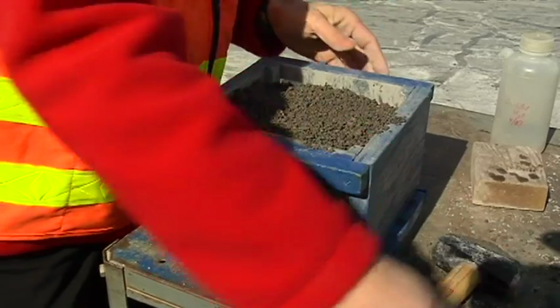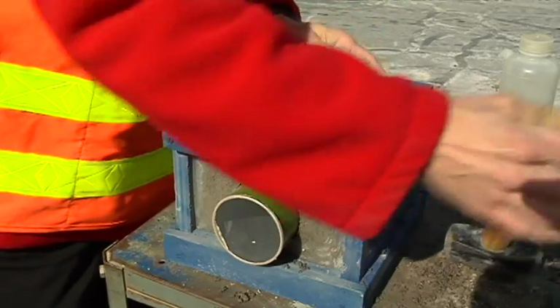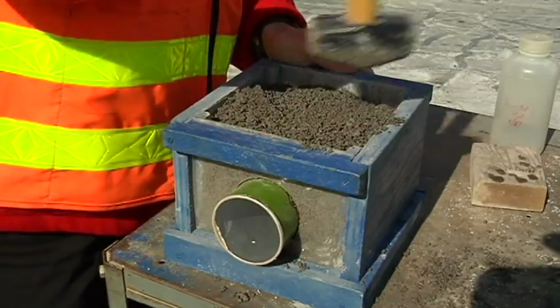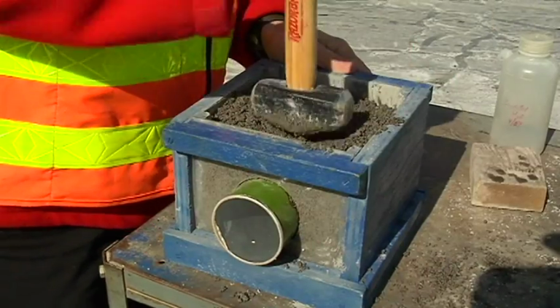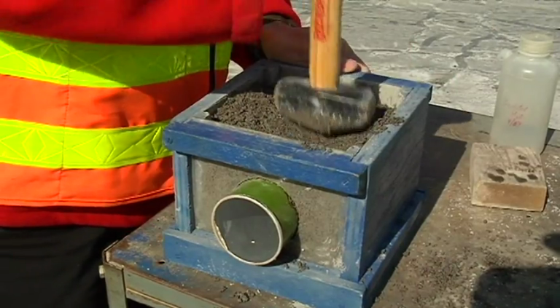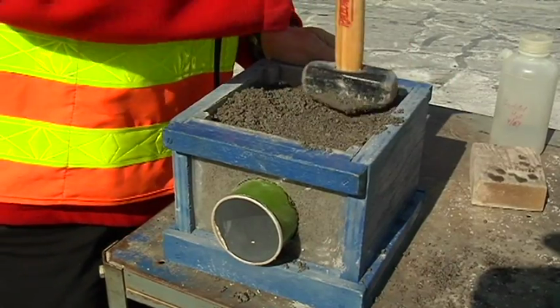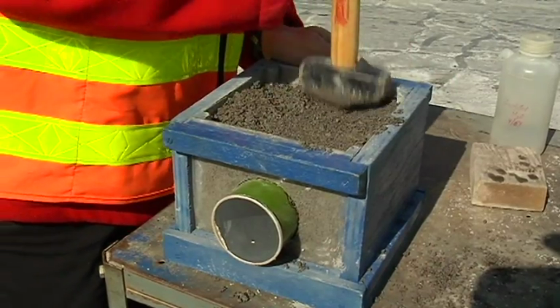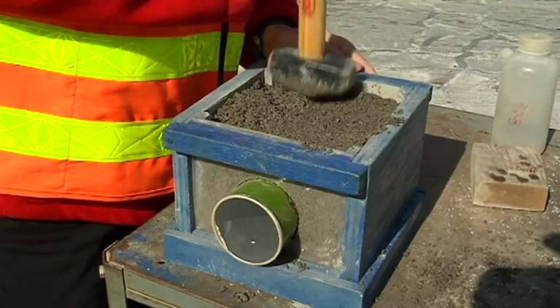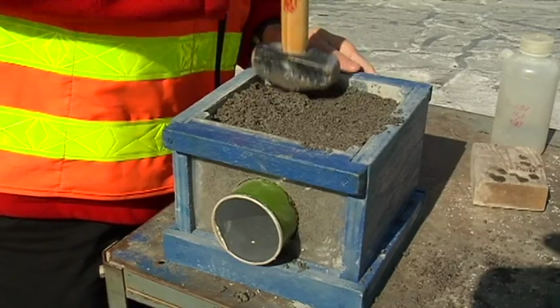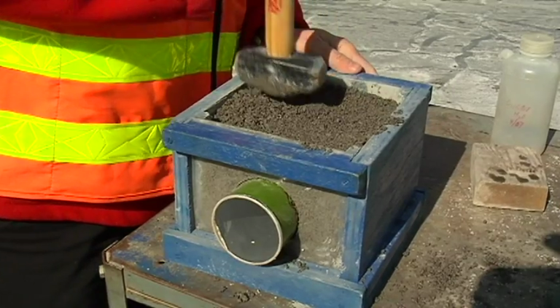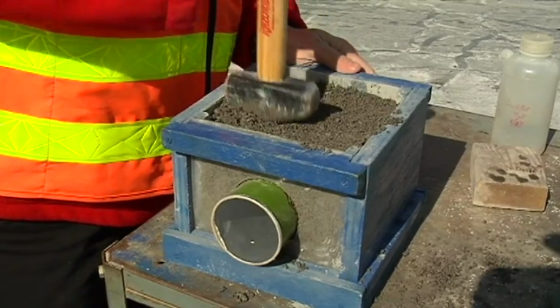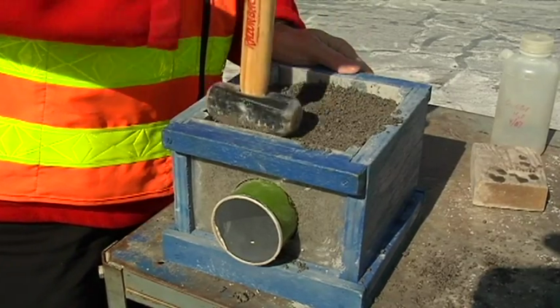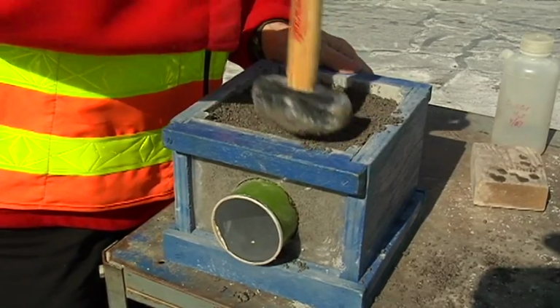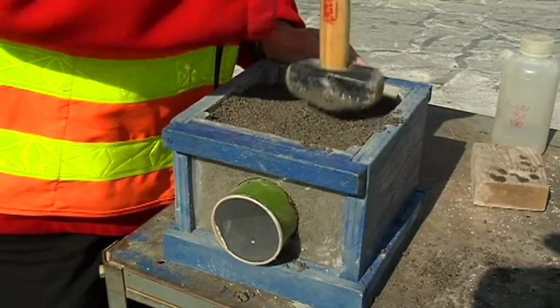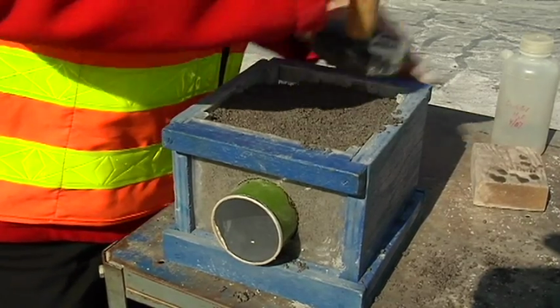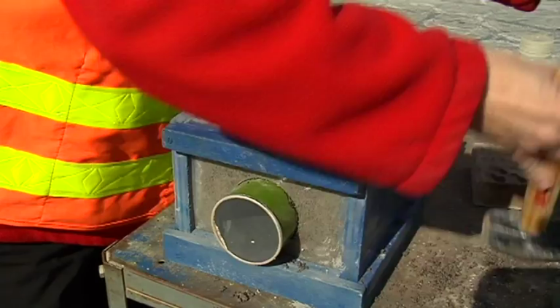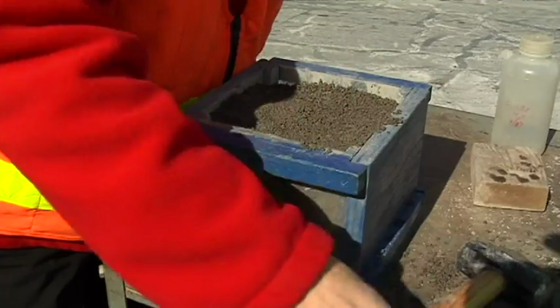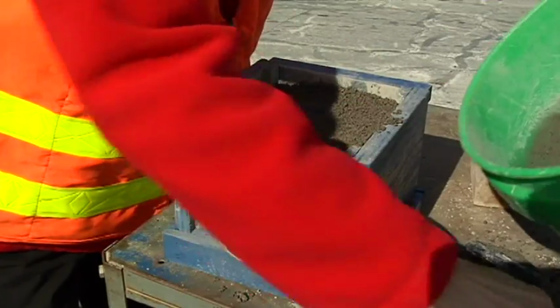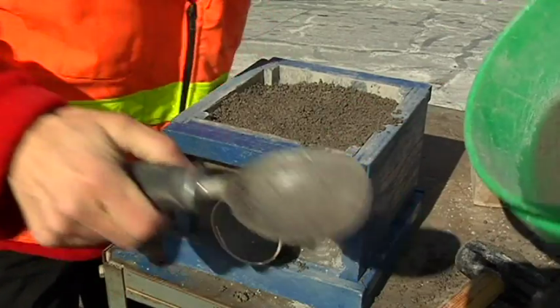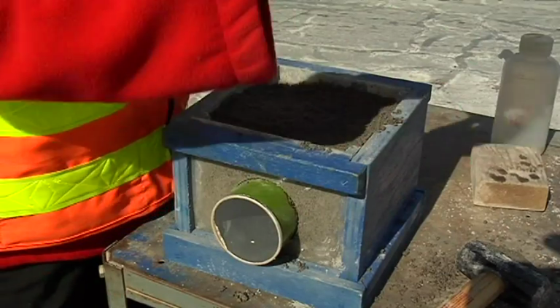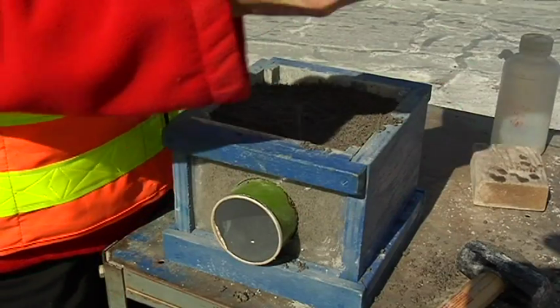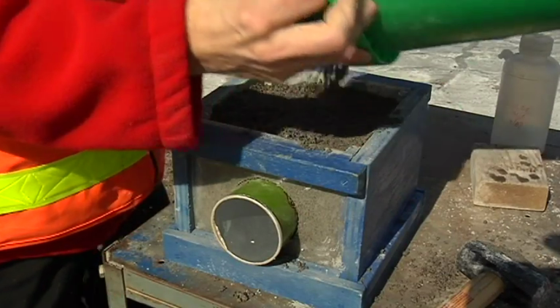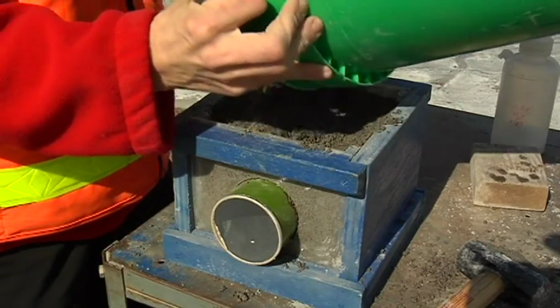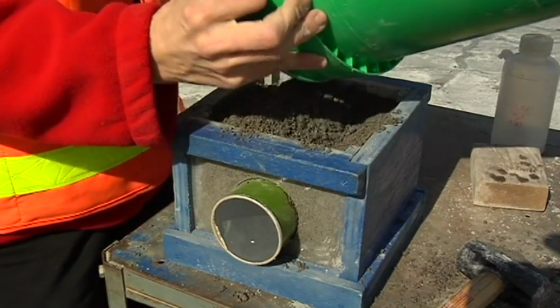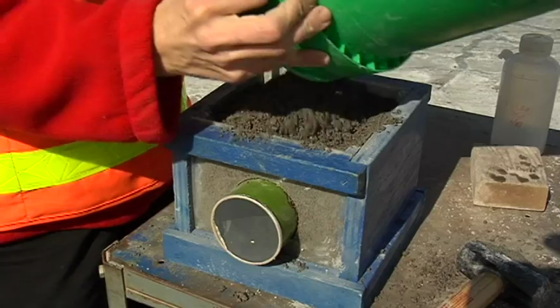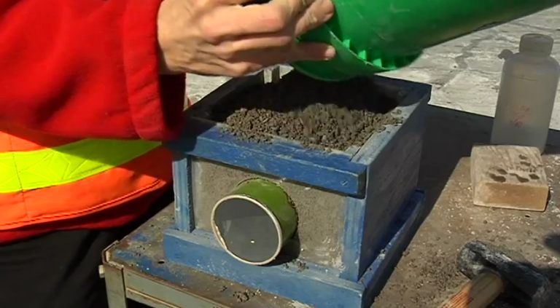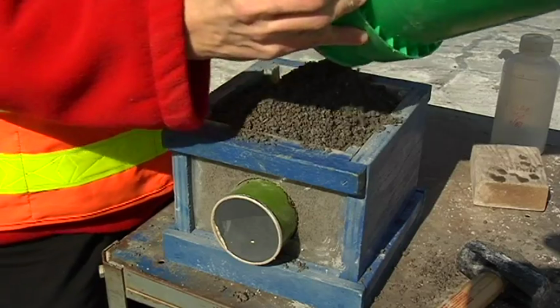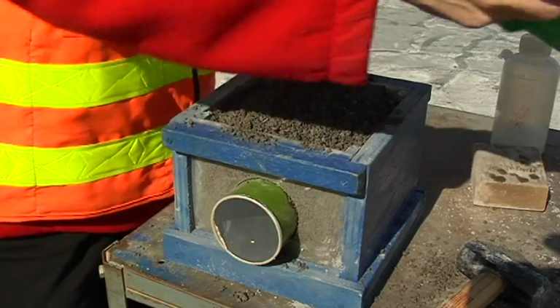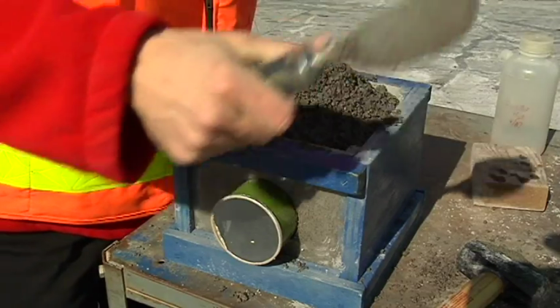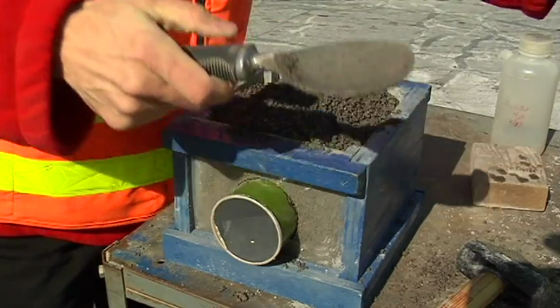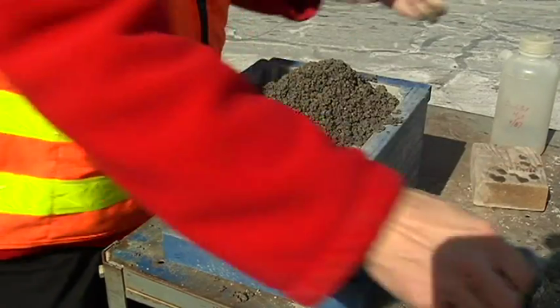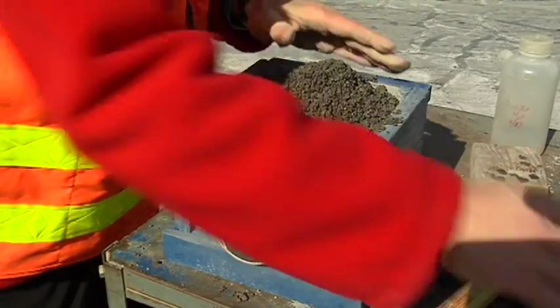Normally we'd like to have a minimum of 12 inches of cover over the top of the pipe, but if you compact it well, you can get away with a little less. In this demo, we're only going to have an inch or two.